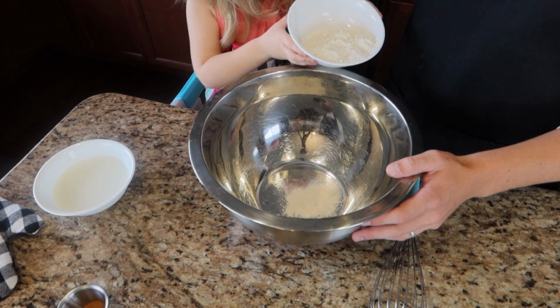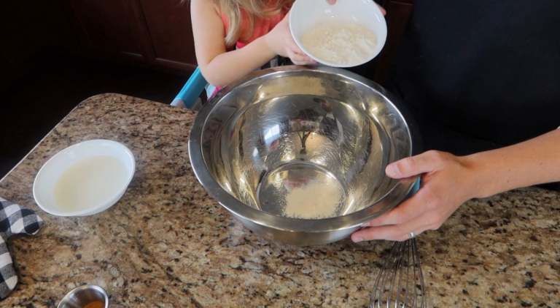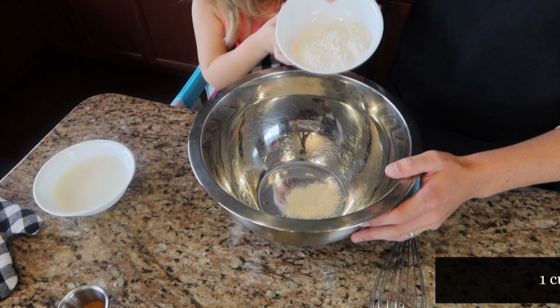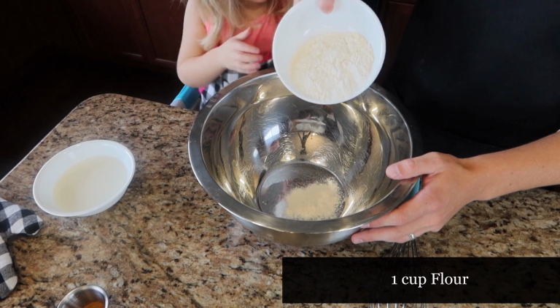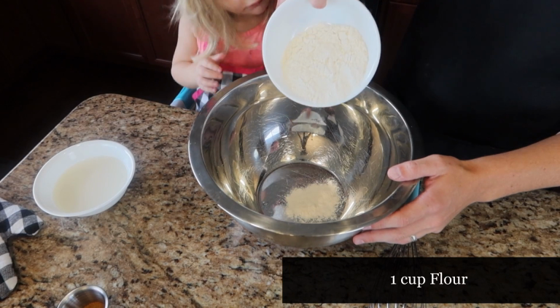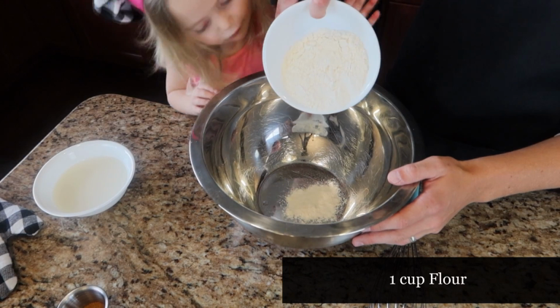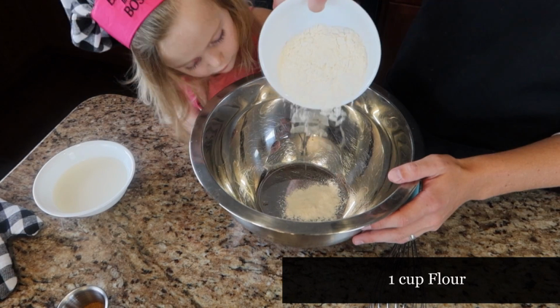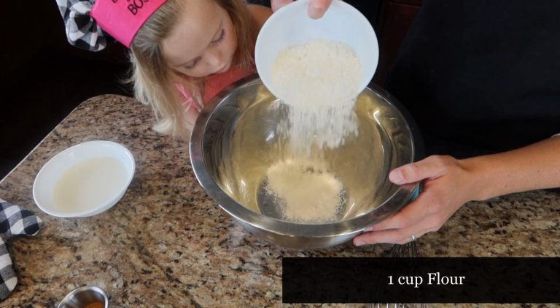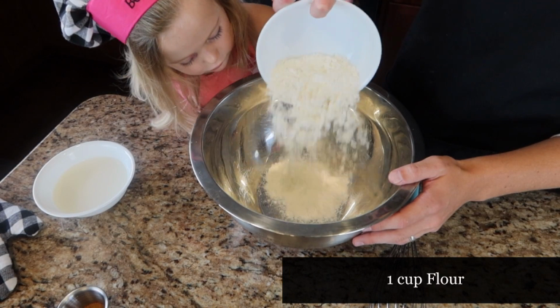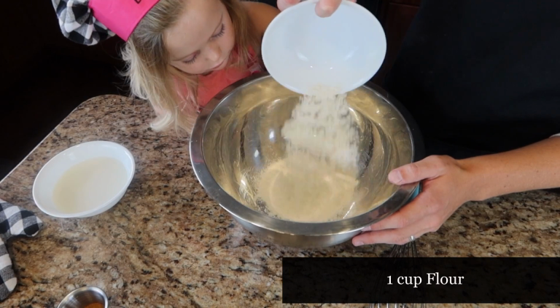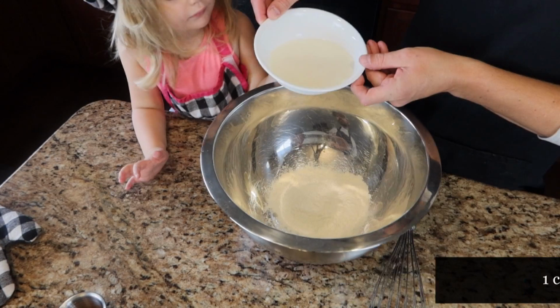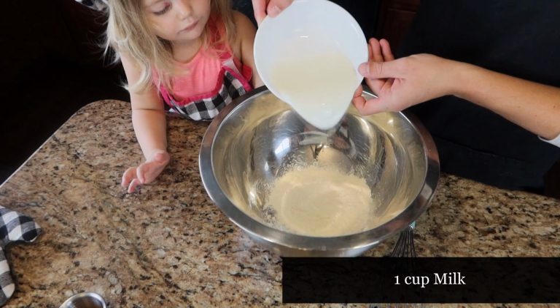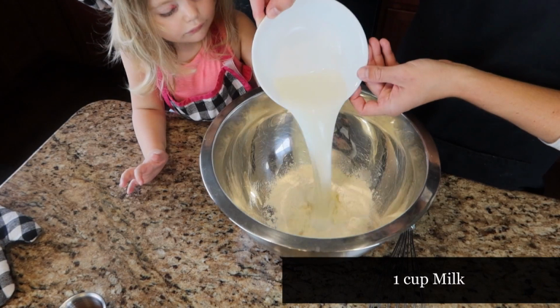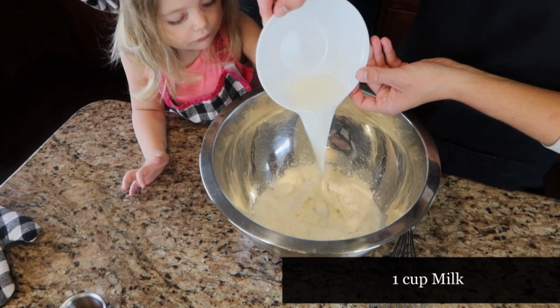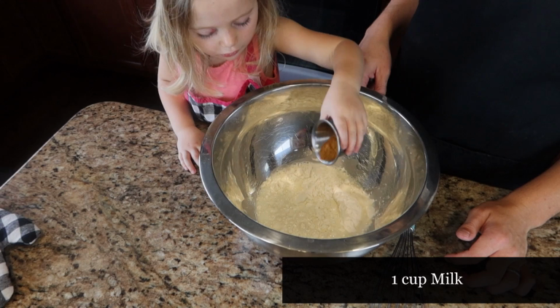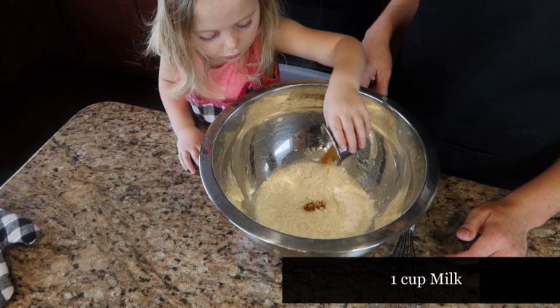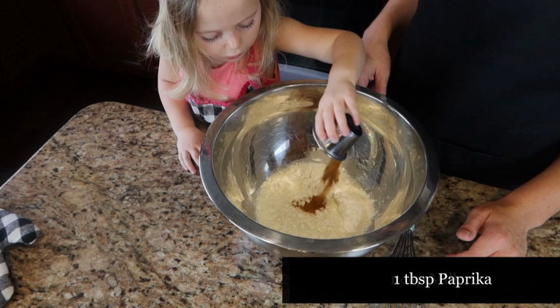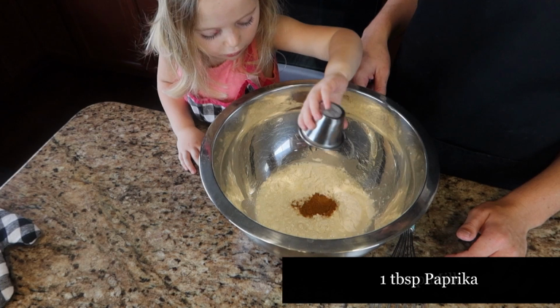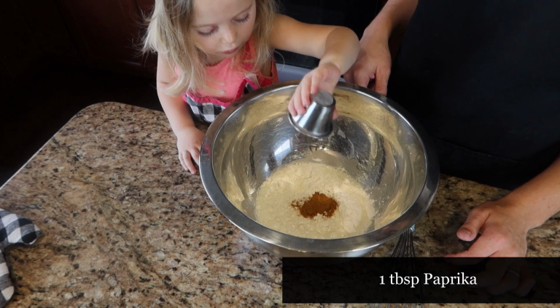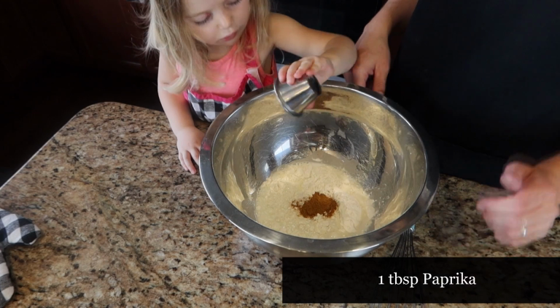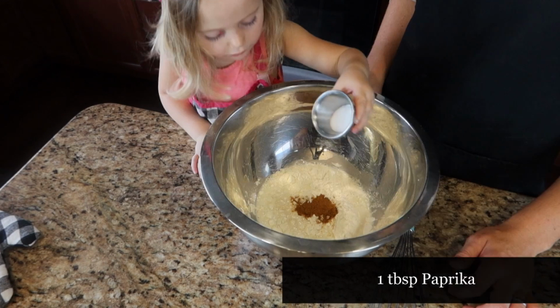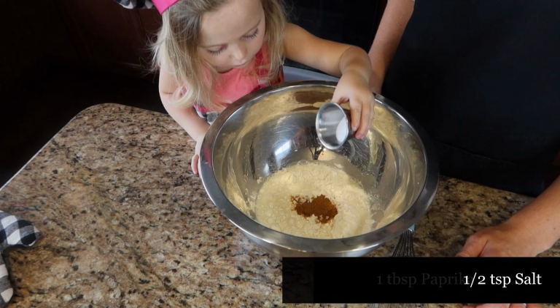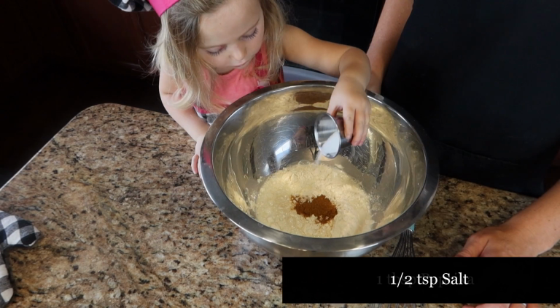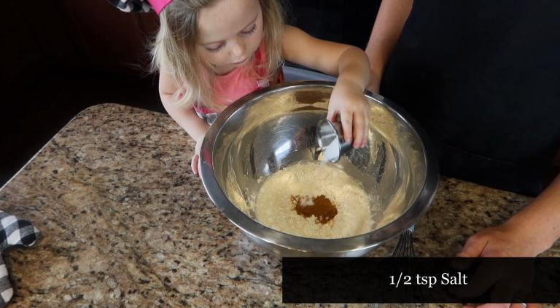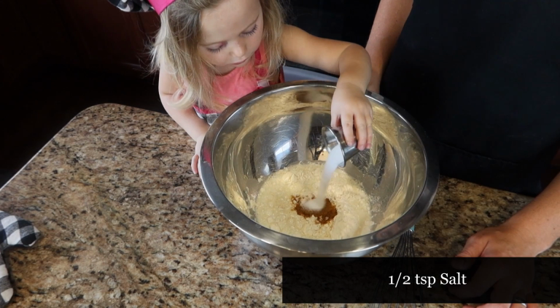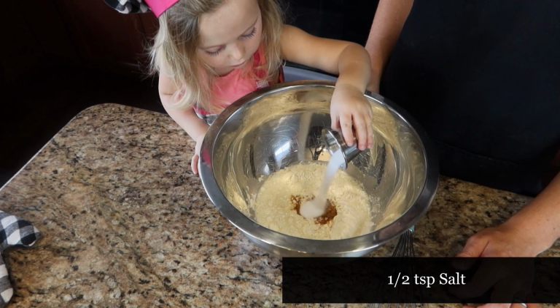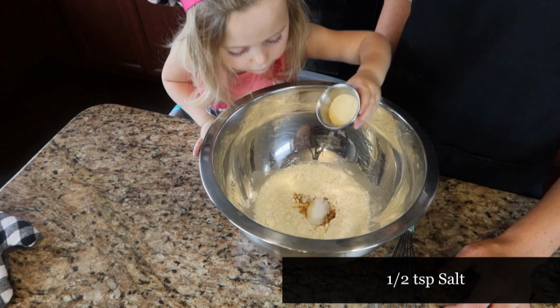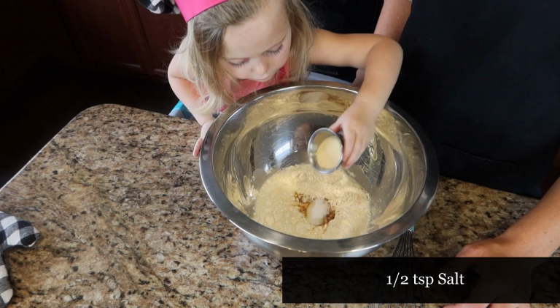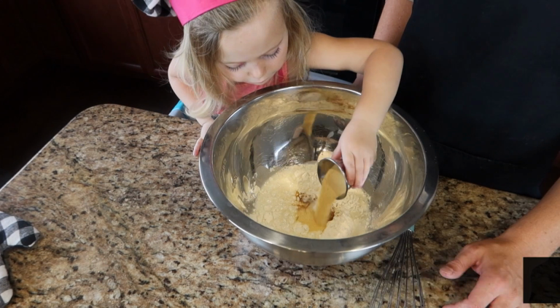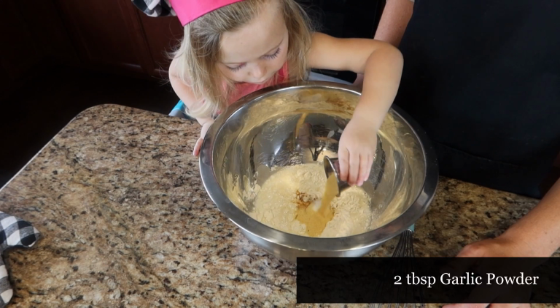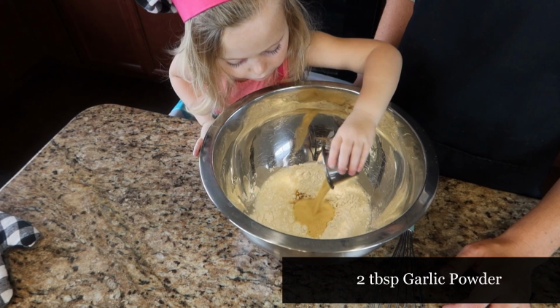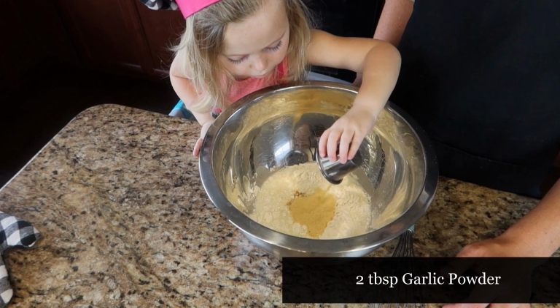We are going to start with one cup of flour, one cup of milk, one tablespoon of paprika, half a teaspoon of salt, and two tablespoons of garlic powder.